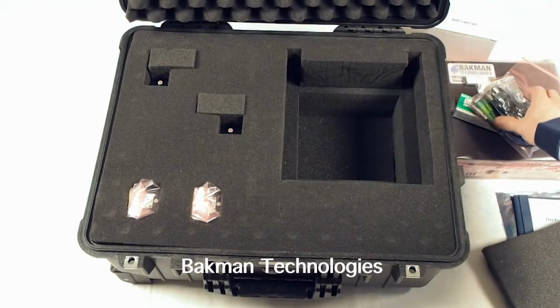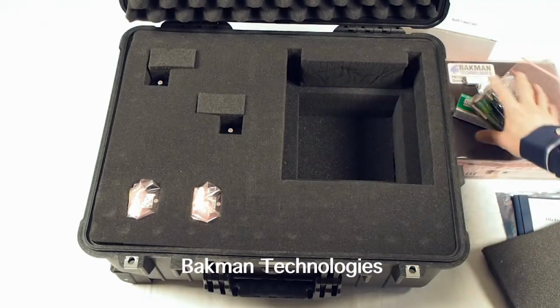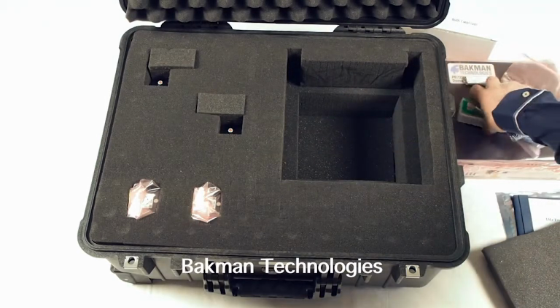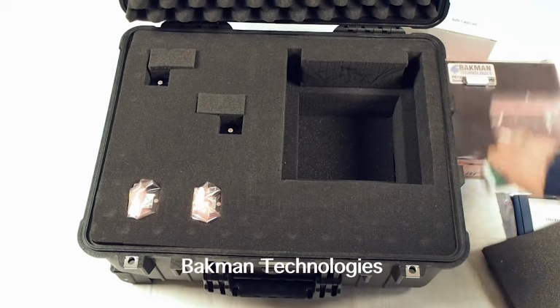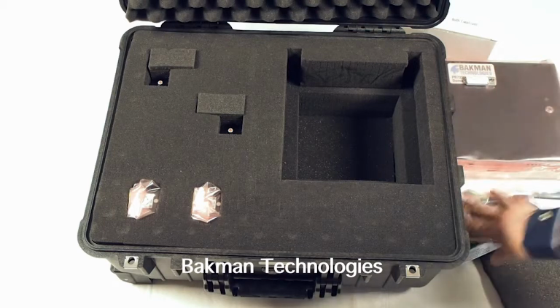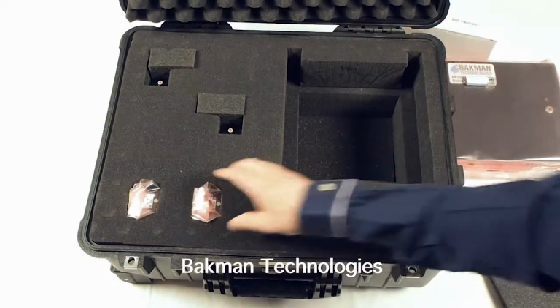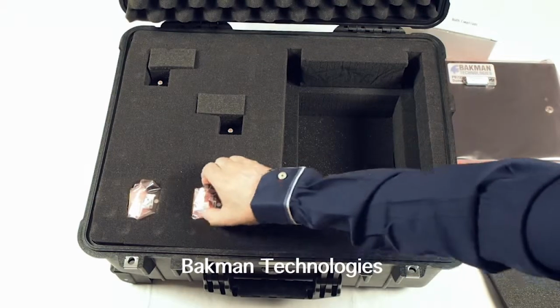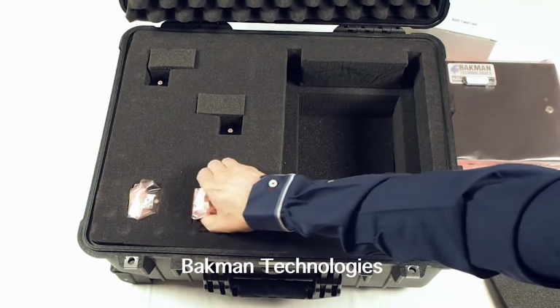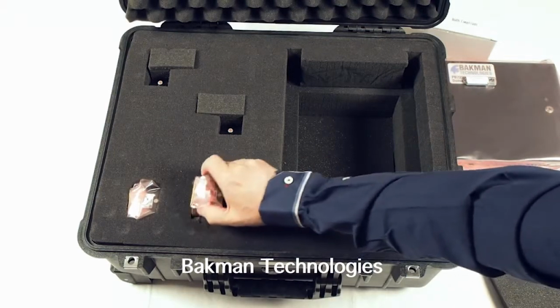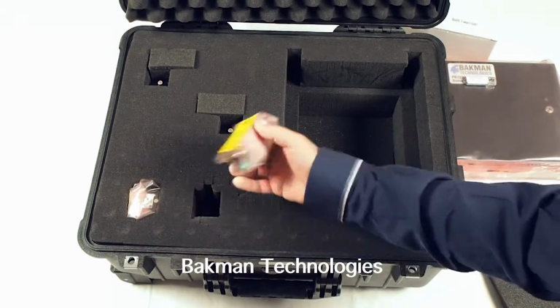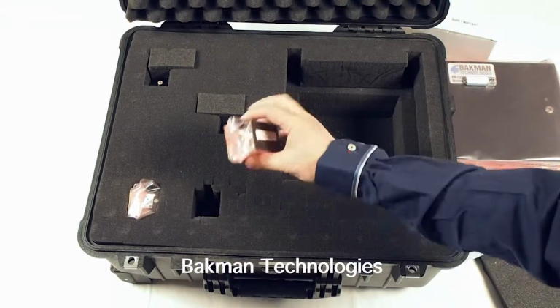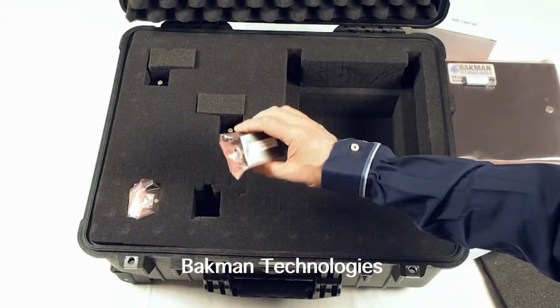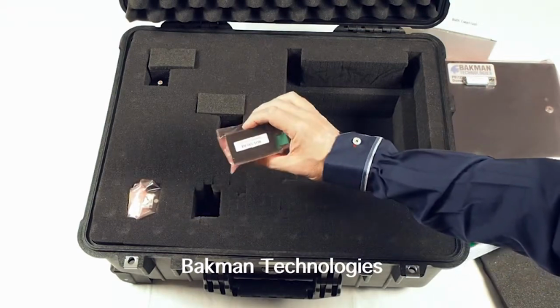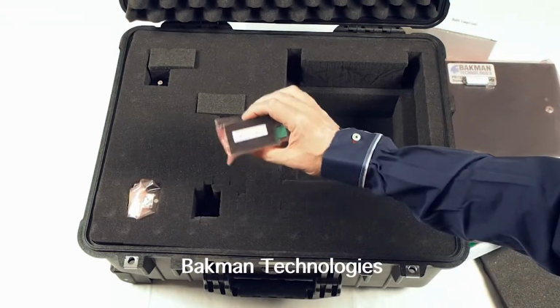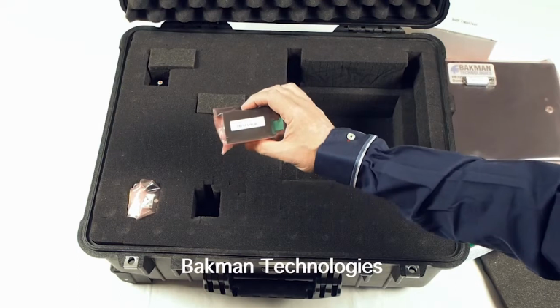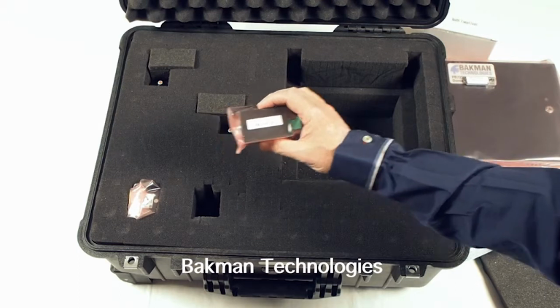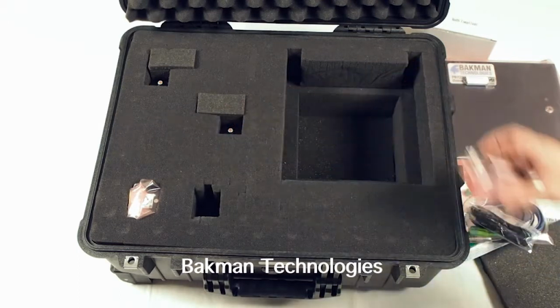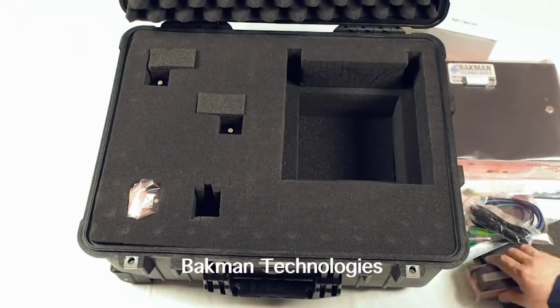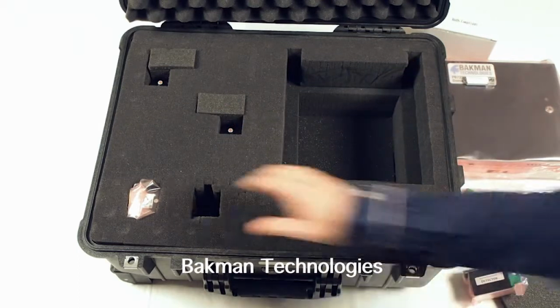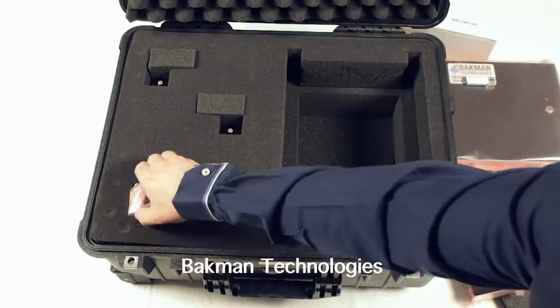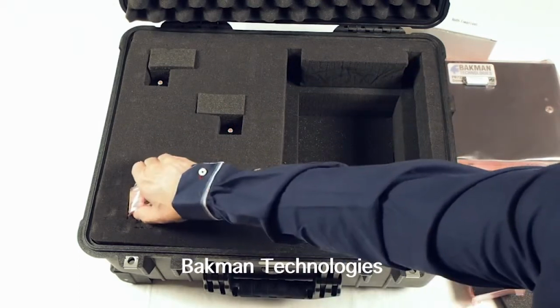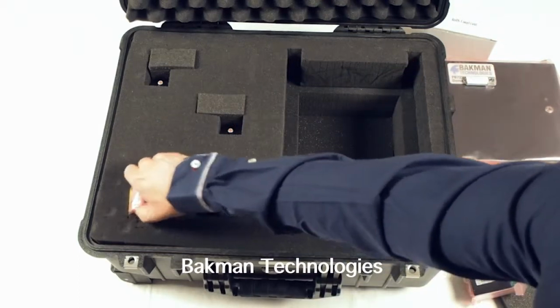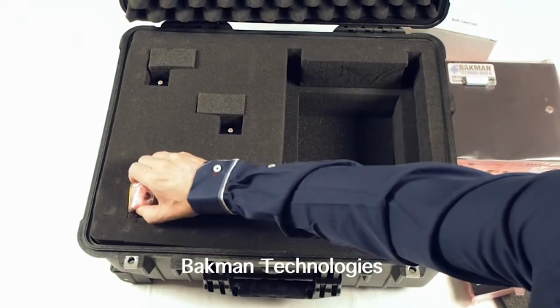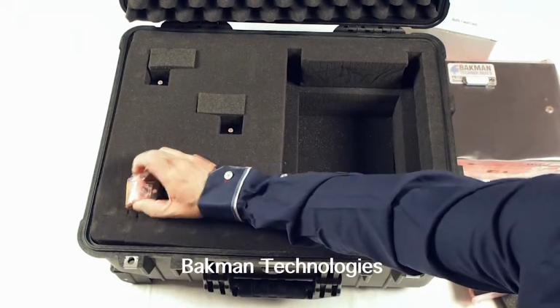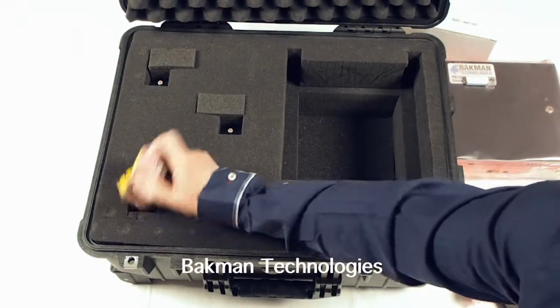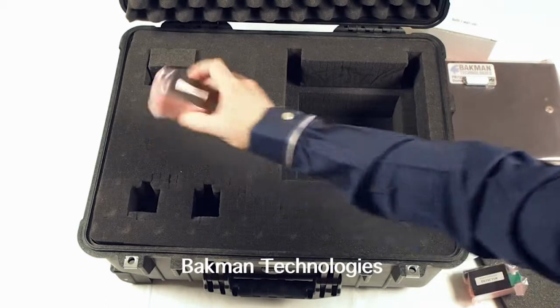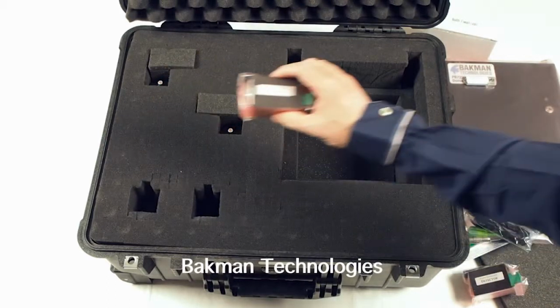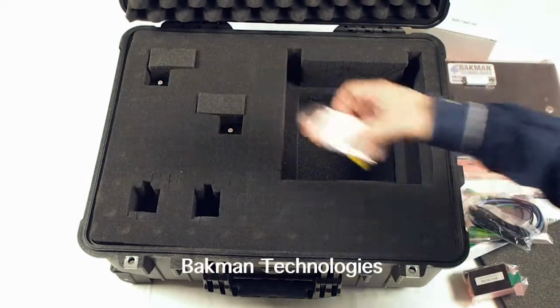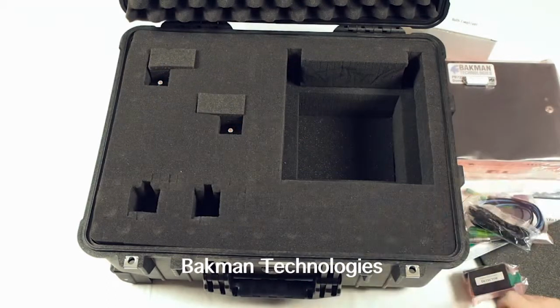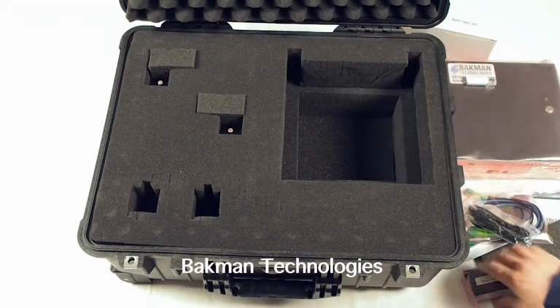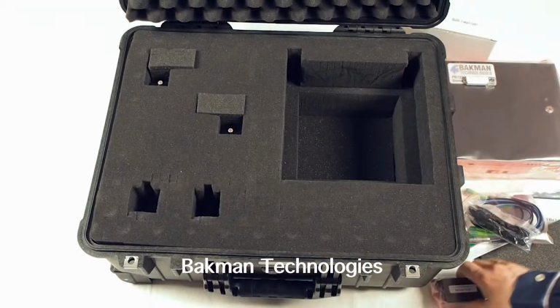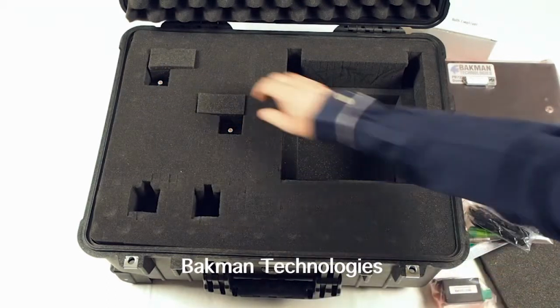Set these all aside. Over in the left, you'll have each of the terahertz heads. They'll be labeled. This is the detector head, and of course the source head. And we'll set these aside now.